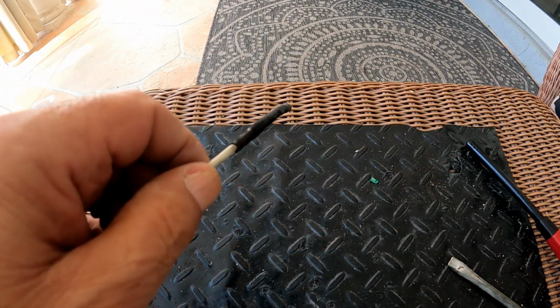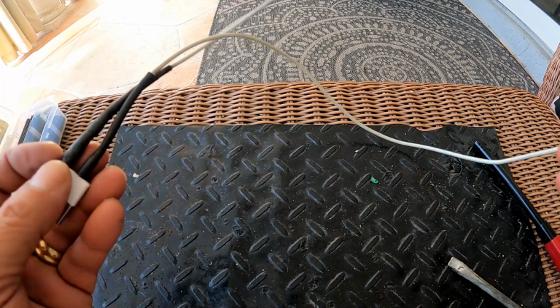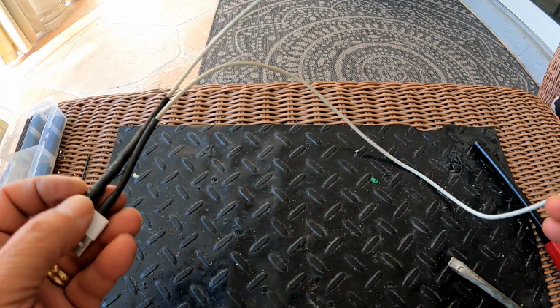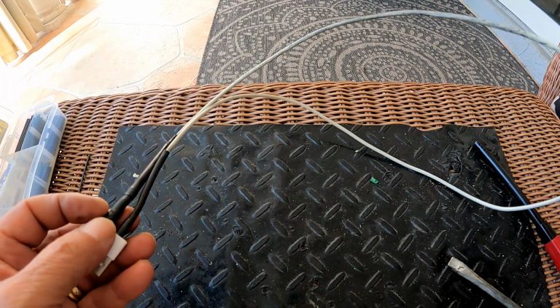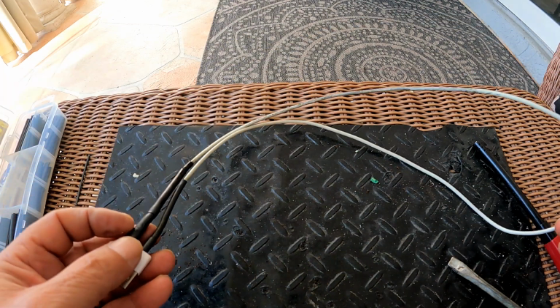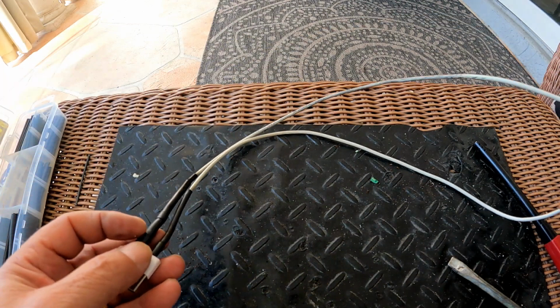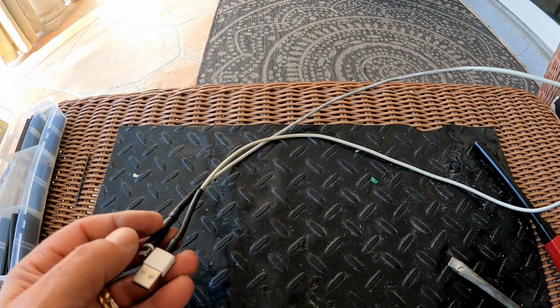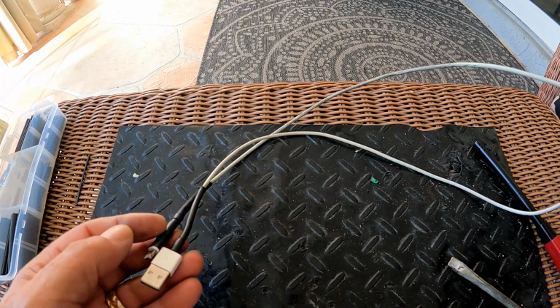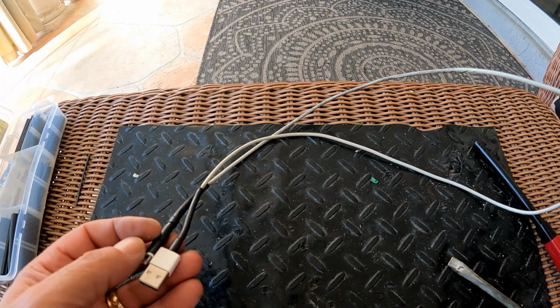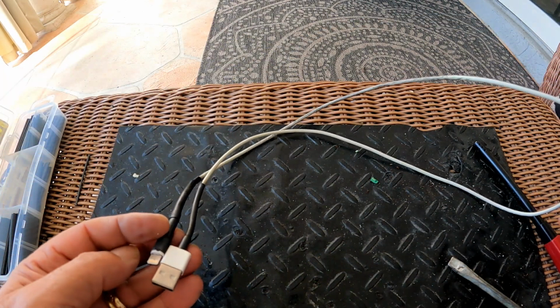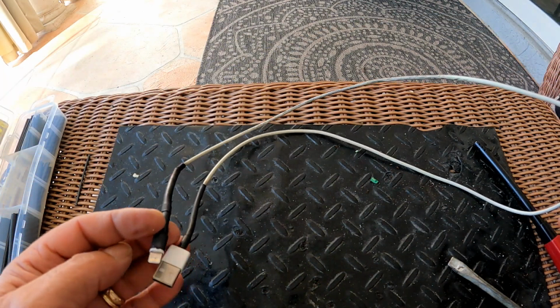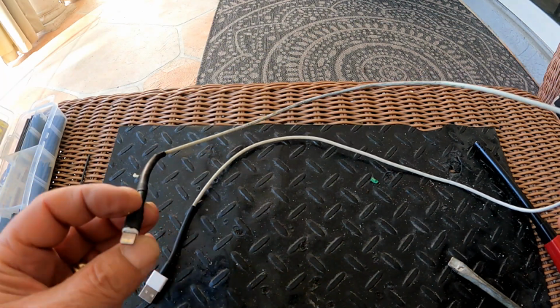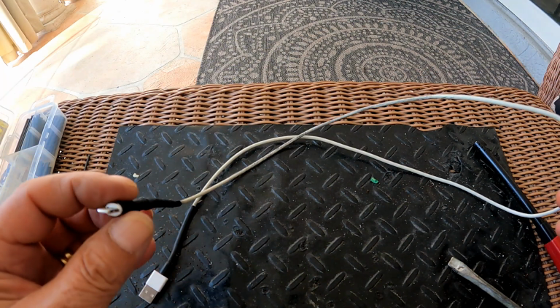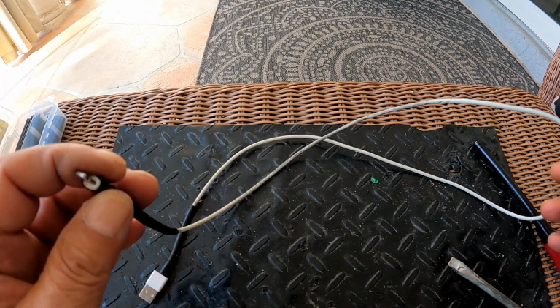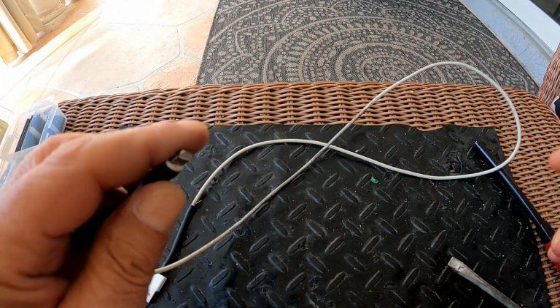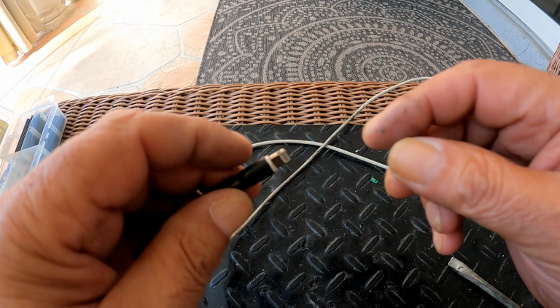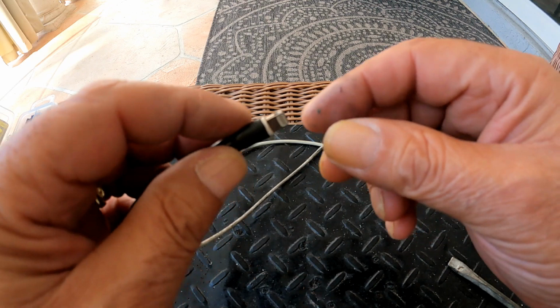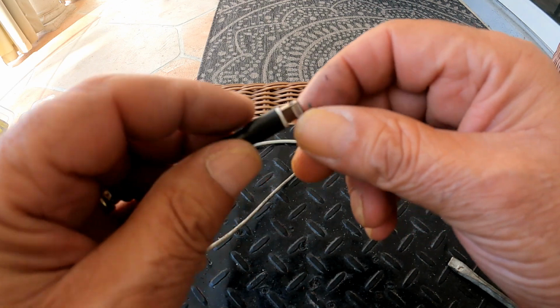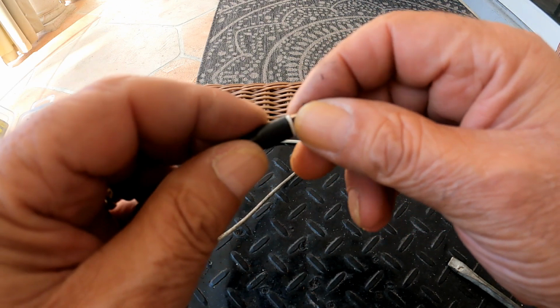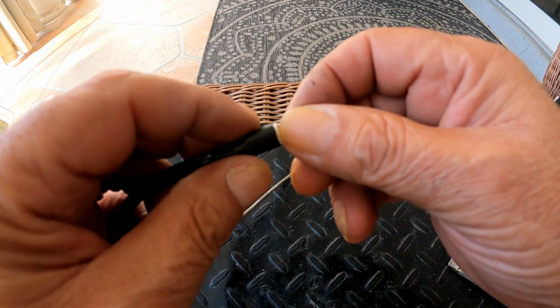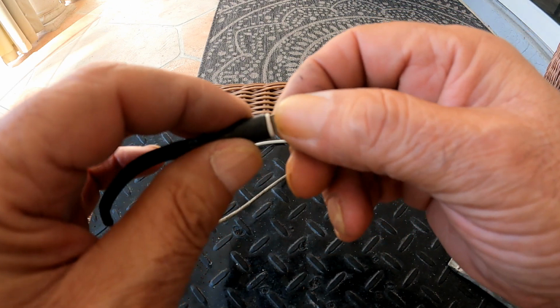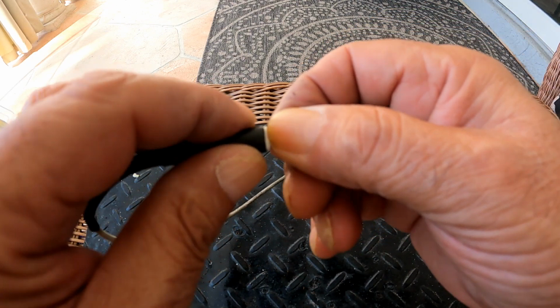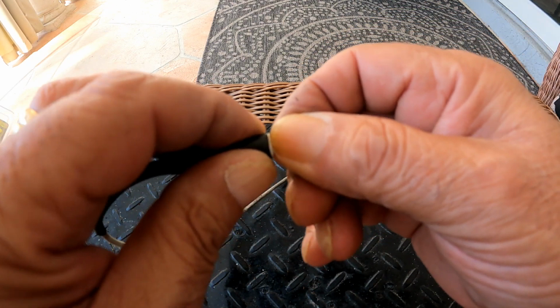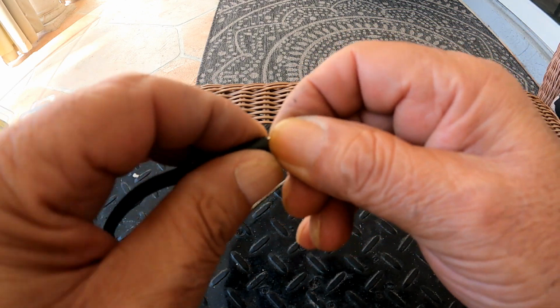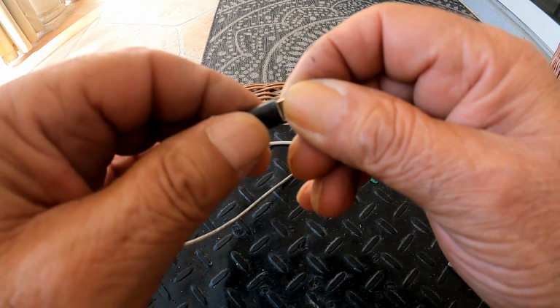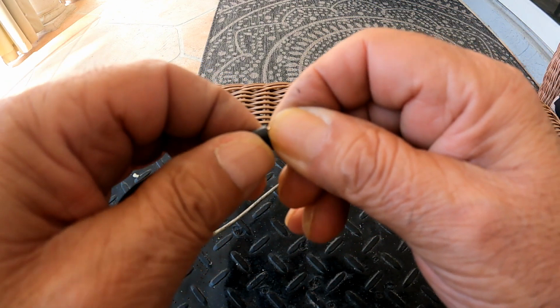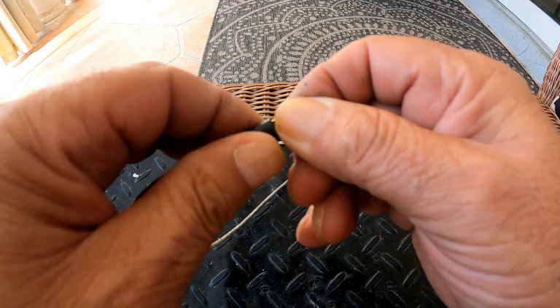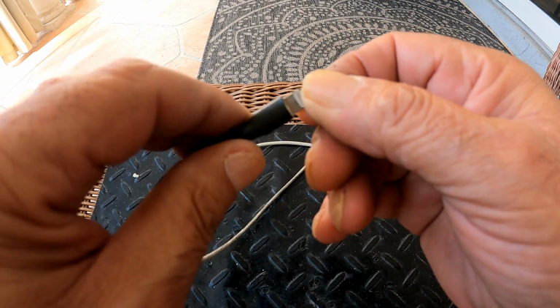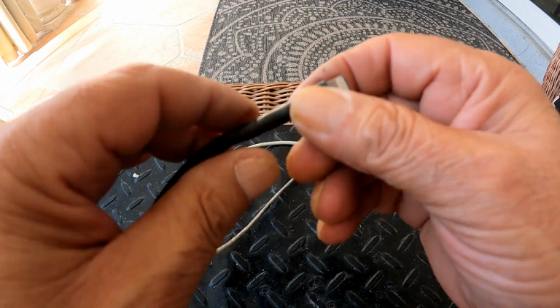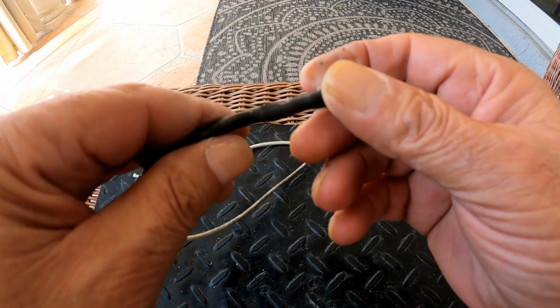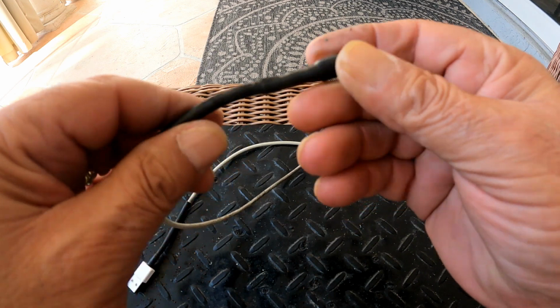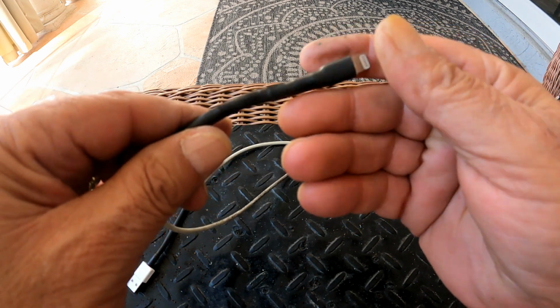This is an original Apple cord, not an aftermarket, where the contacts on the spade get worn after less than a year of use. So it's well worth the time to reinforce them like this.